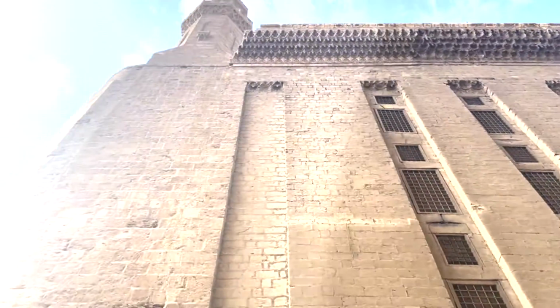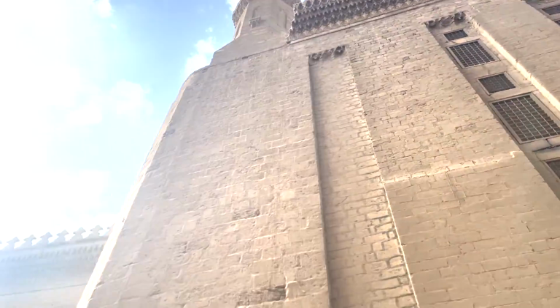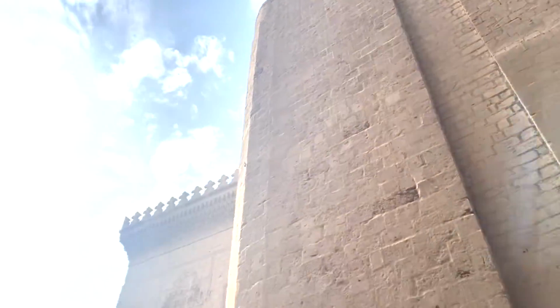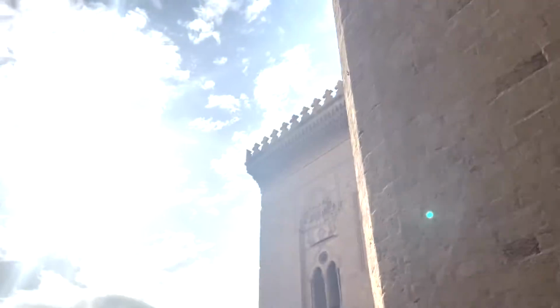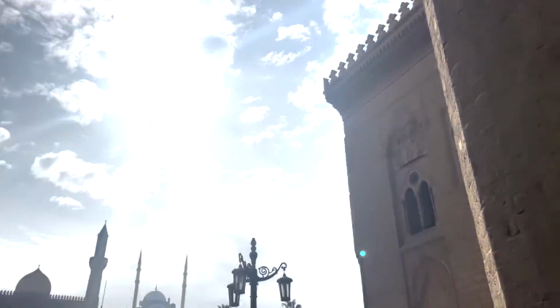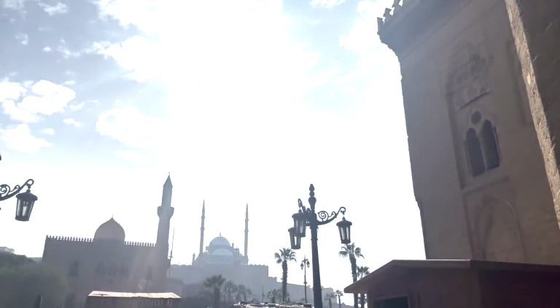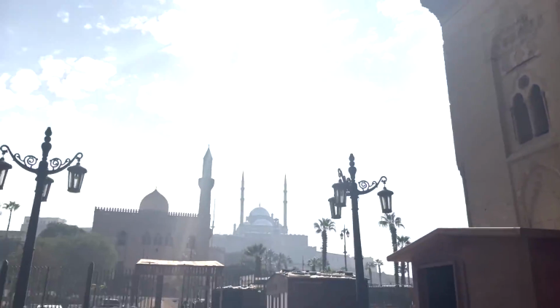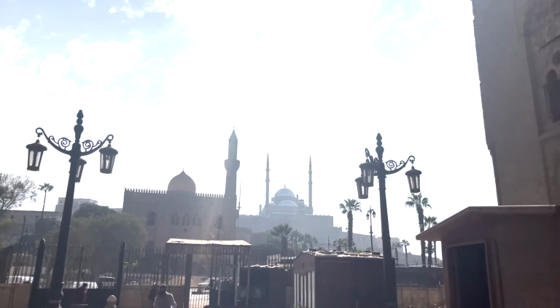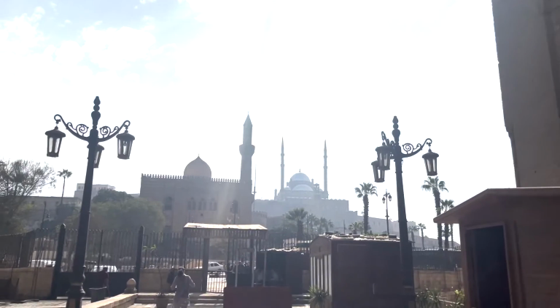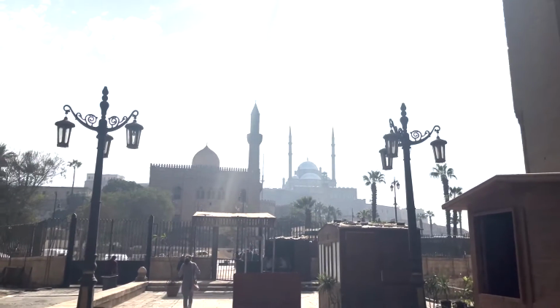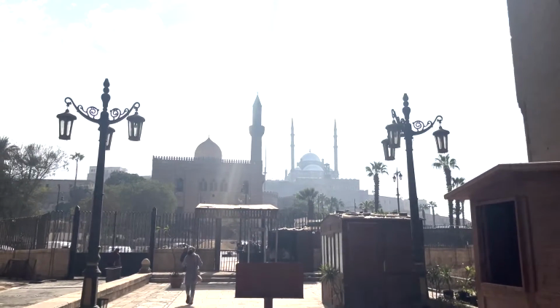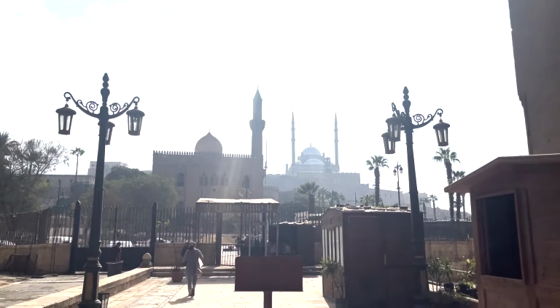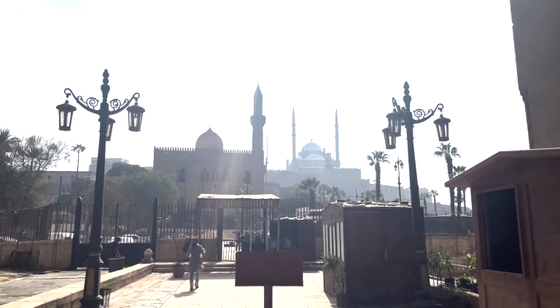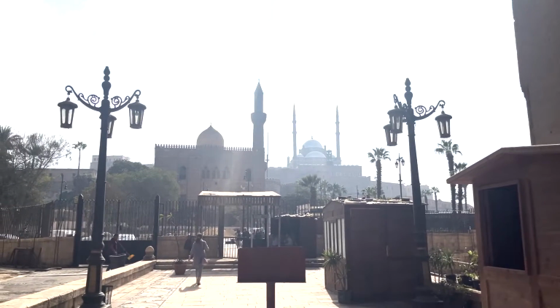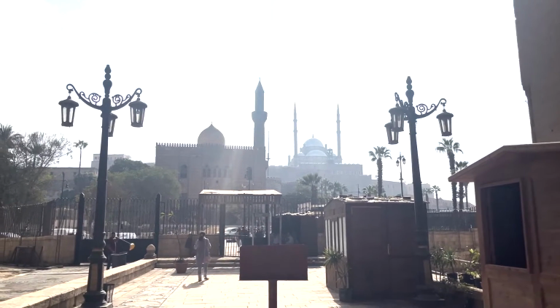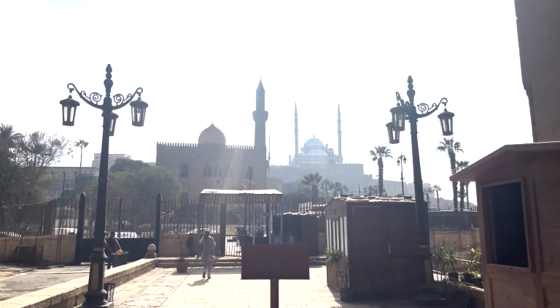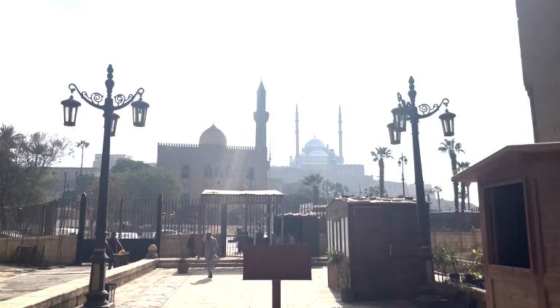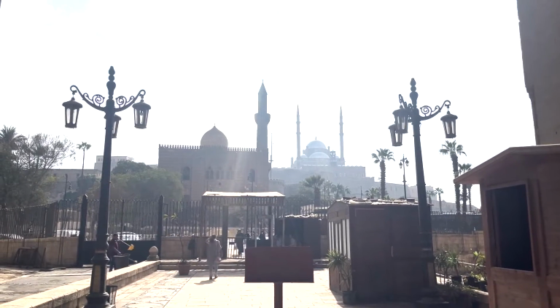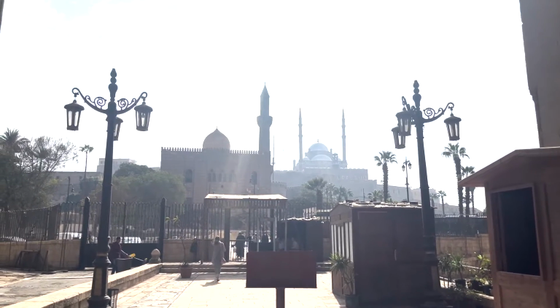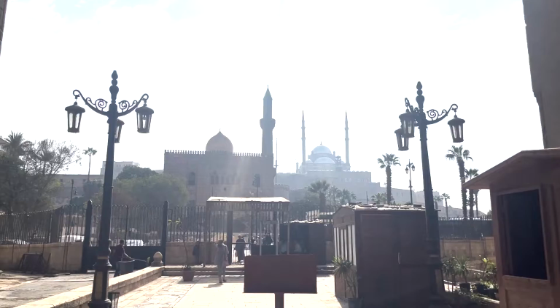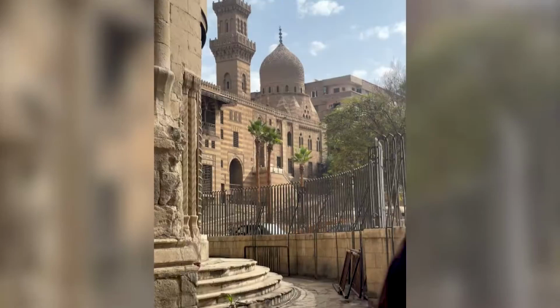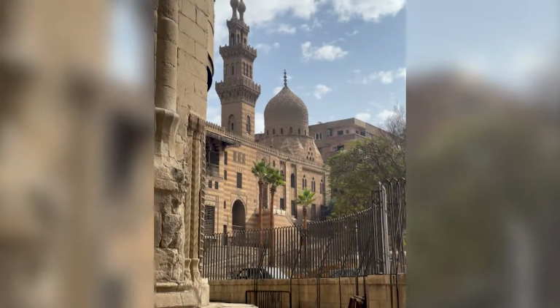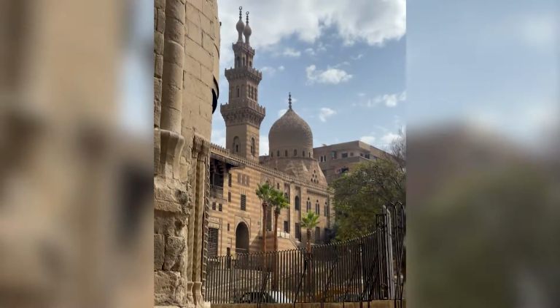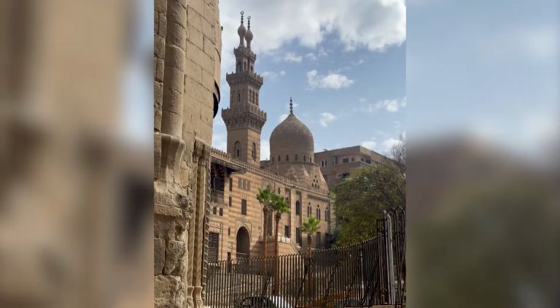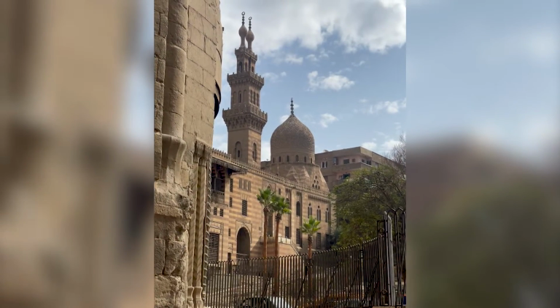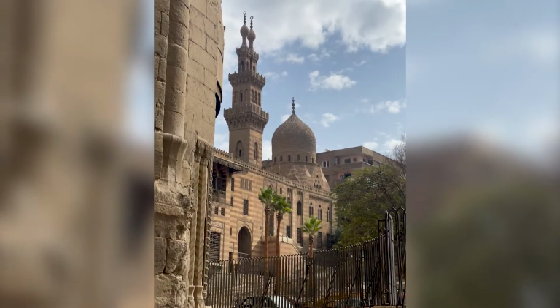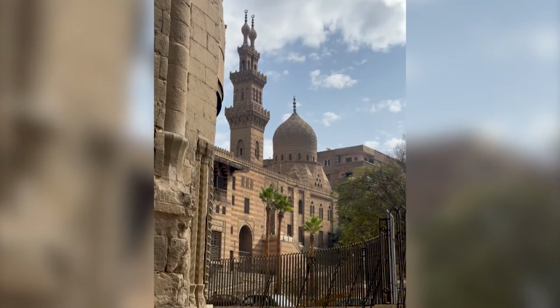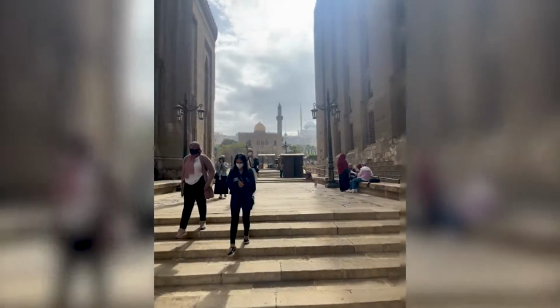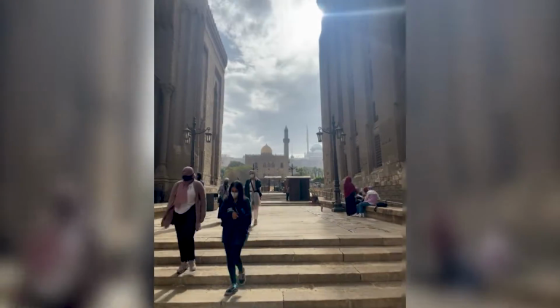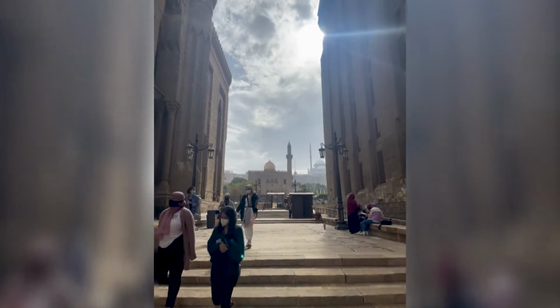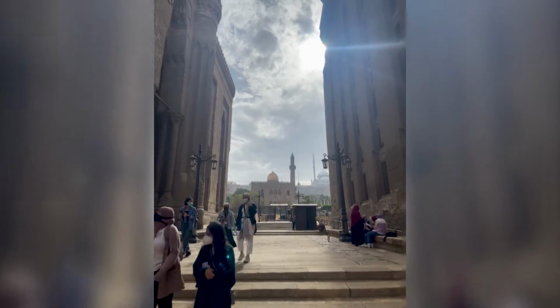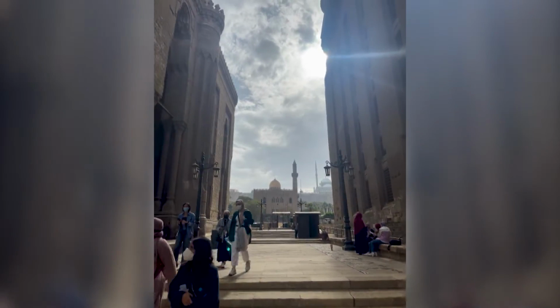The Mamluks were military rulers of Egypt who I've spent a lot of the semester learning about, and their architecture is some of my favorite. It utilized a ton of Egyptian stone, had gorgeous minarets and carved domes, and emphasized monumentality.